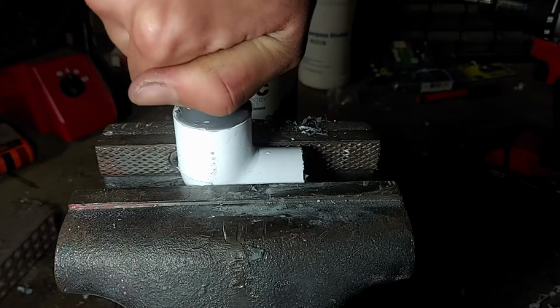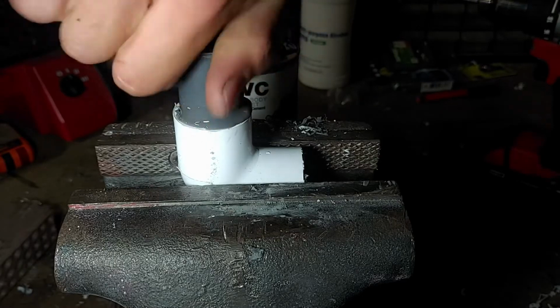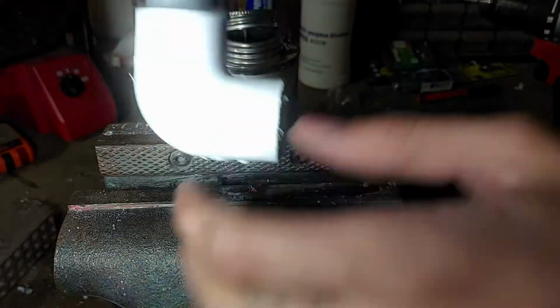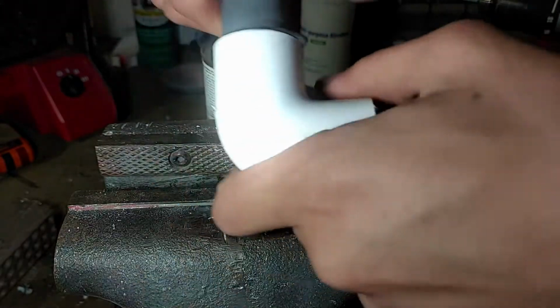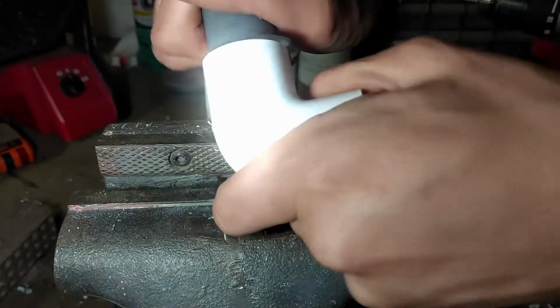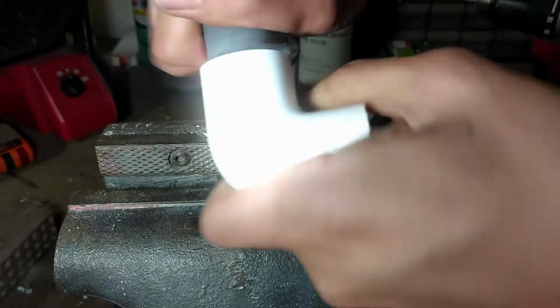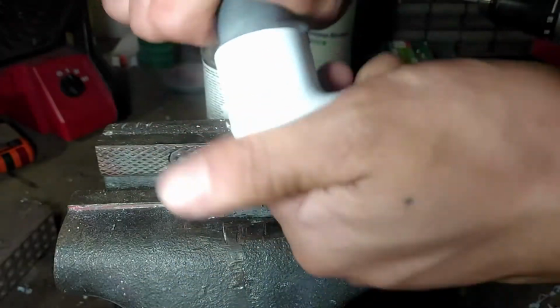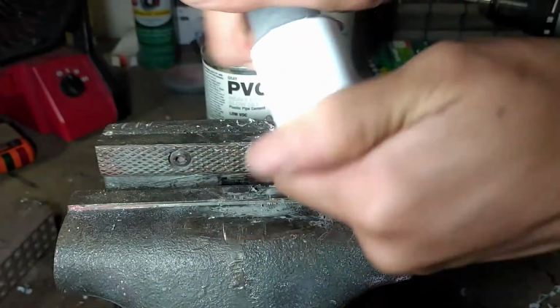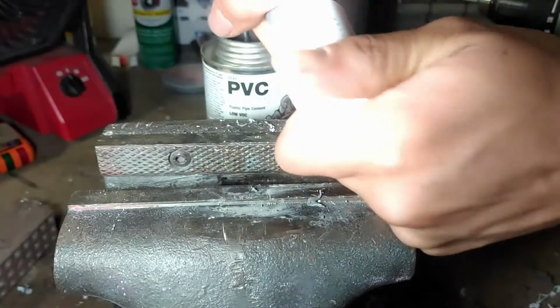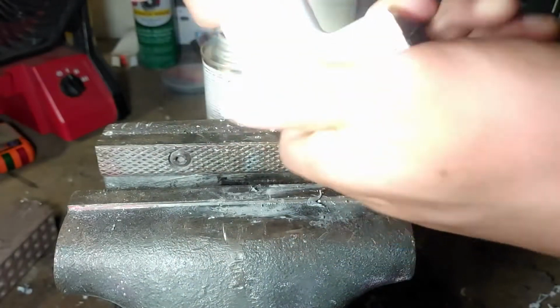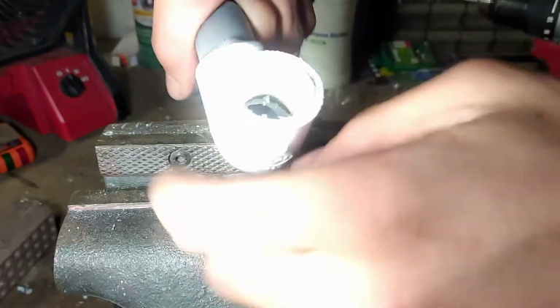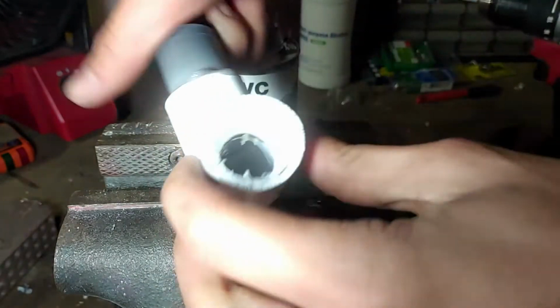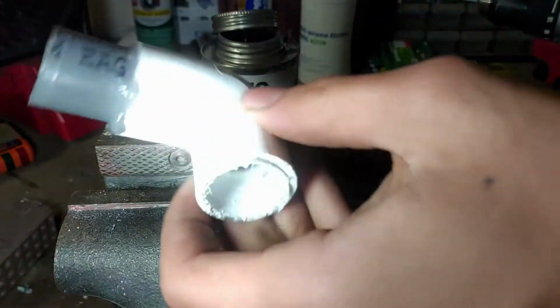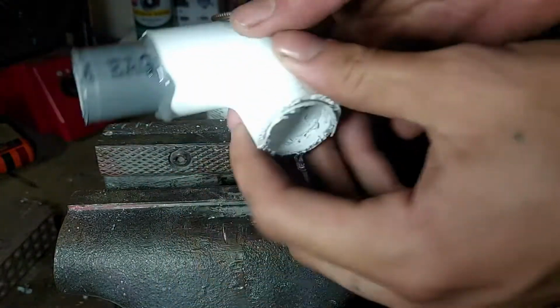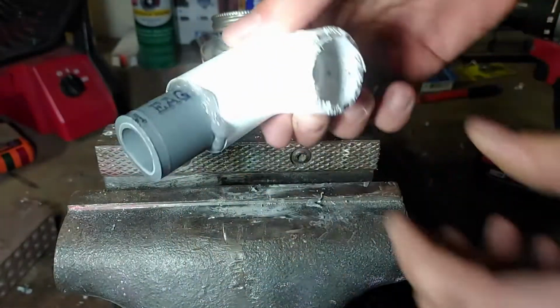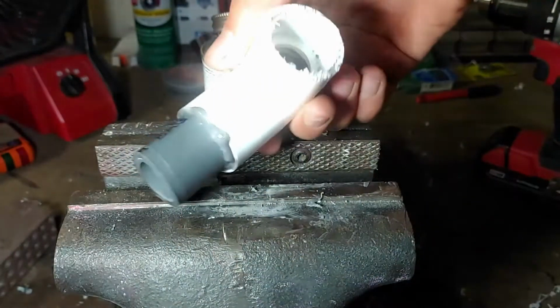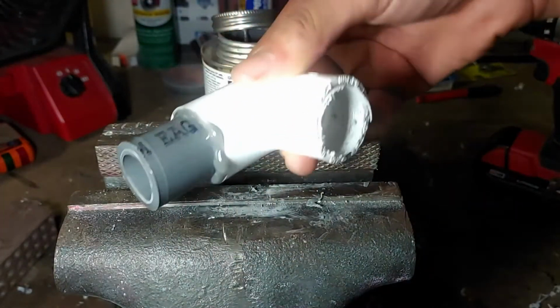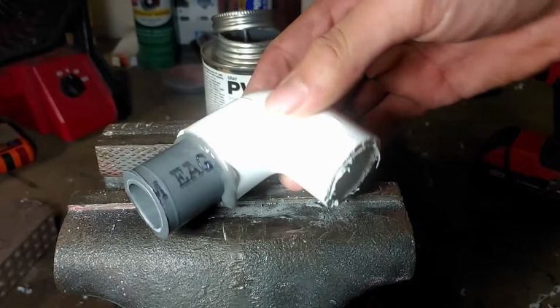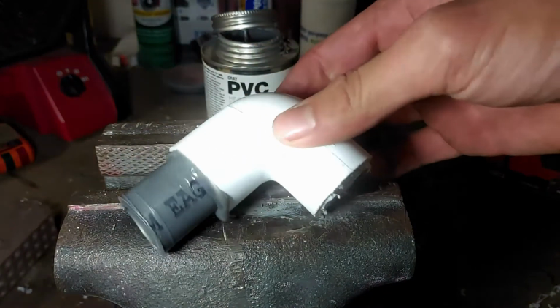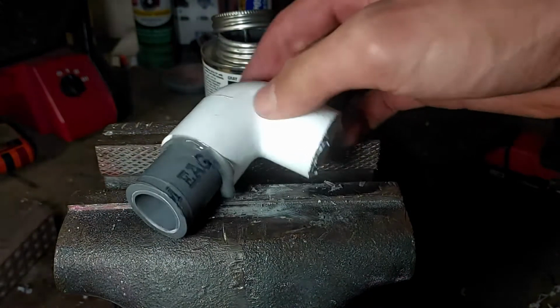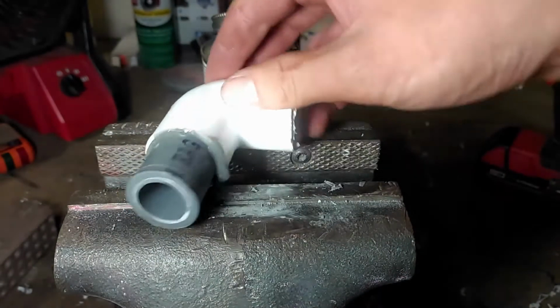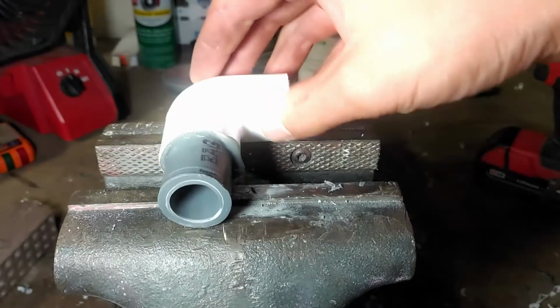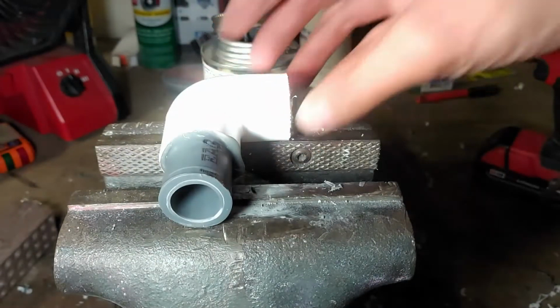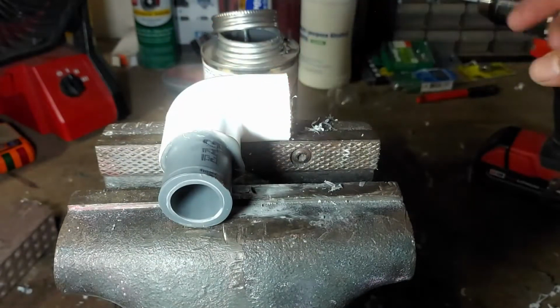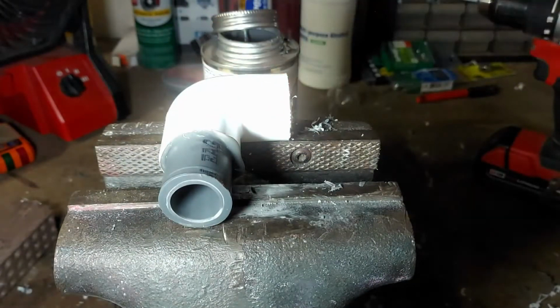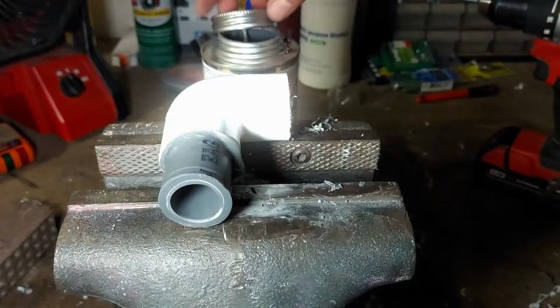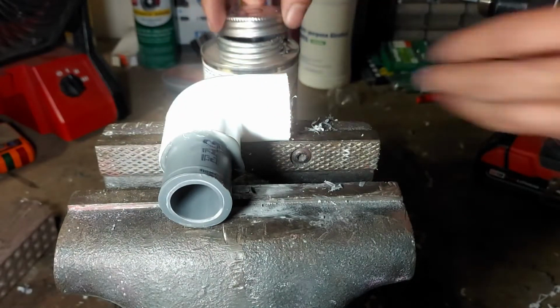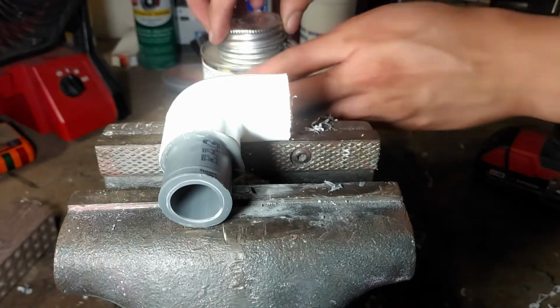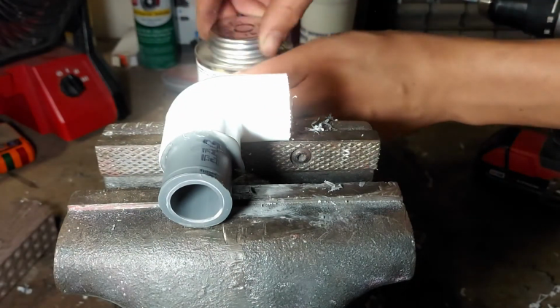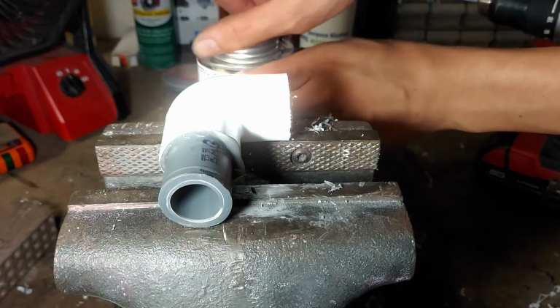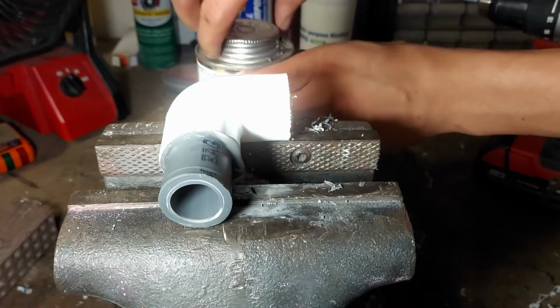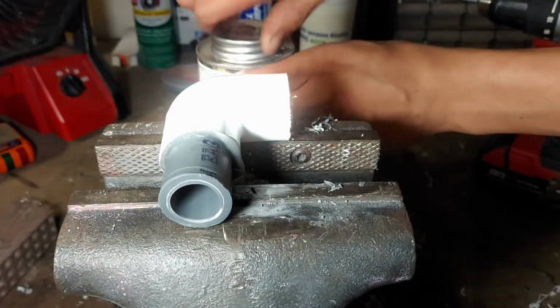You actually have to push it in this time, whereas regularly the pipe would just slide right in. But this seems like it should work.